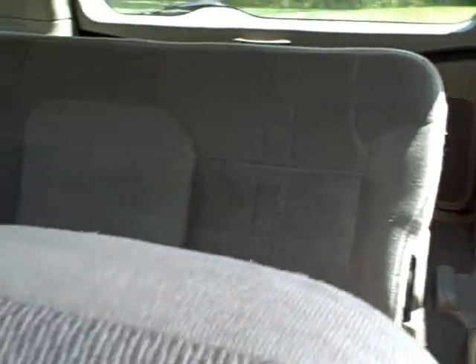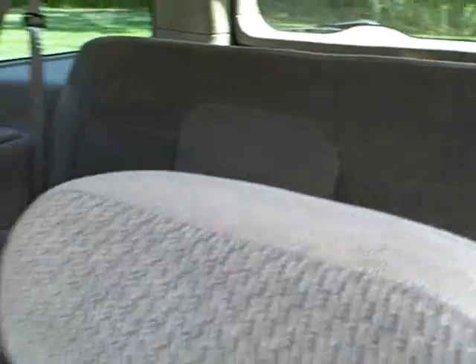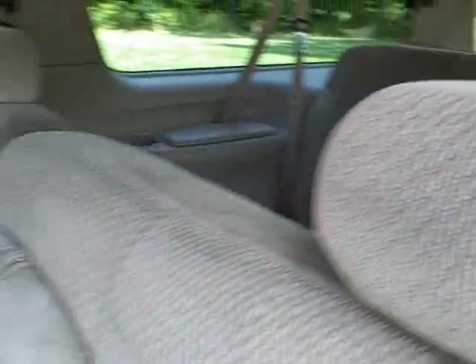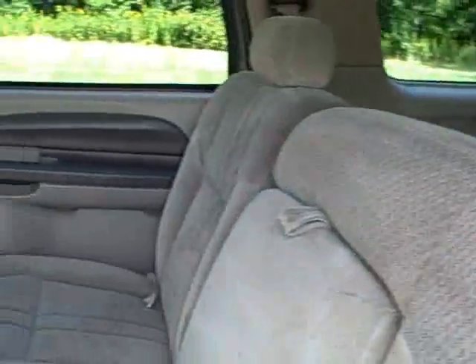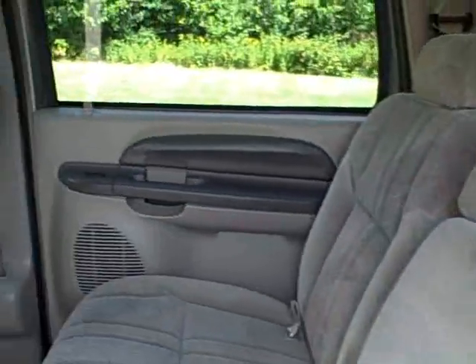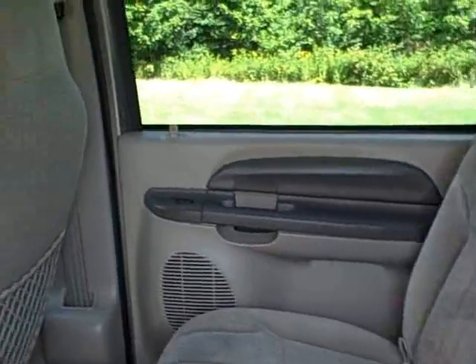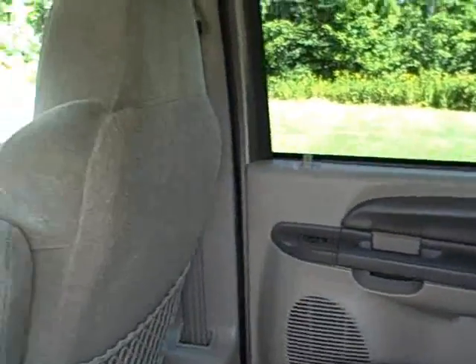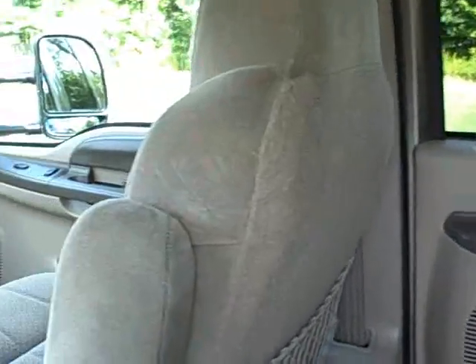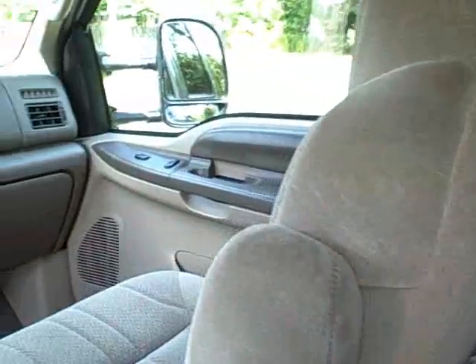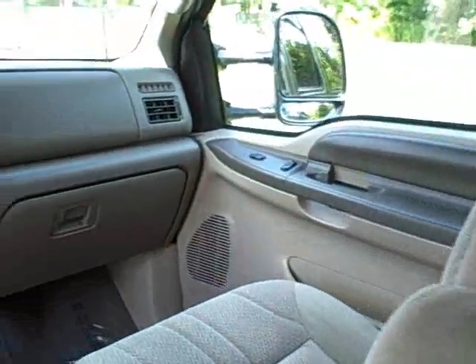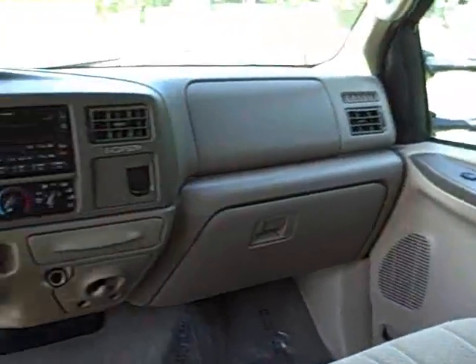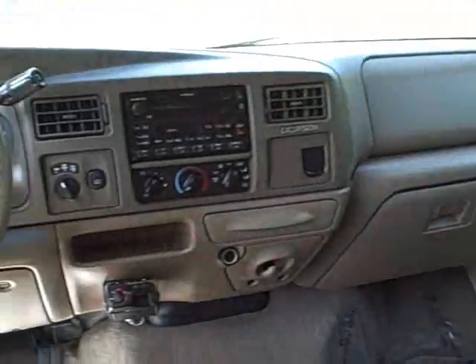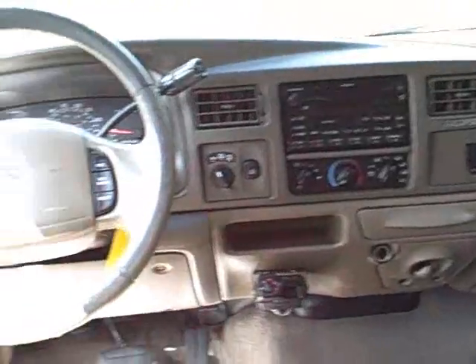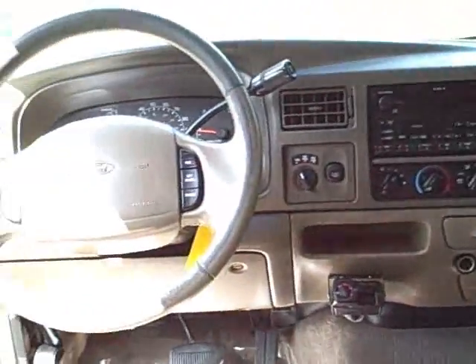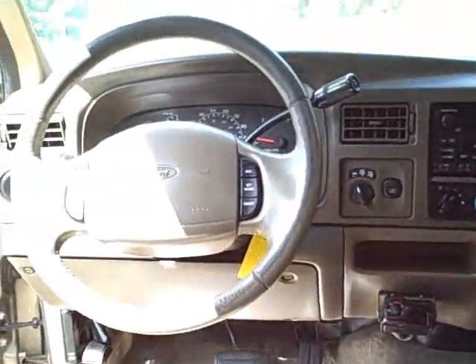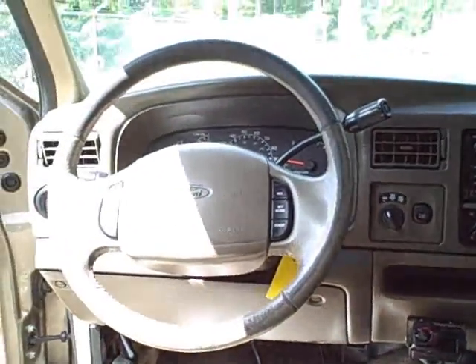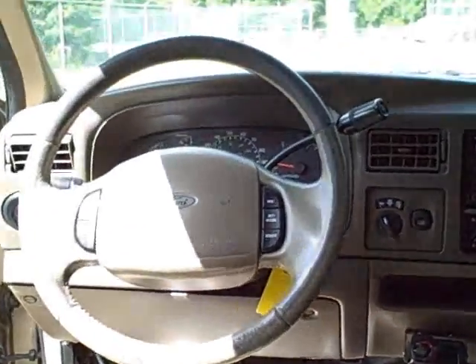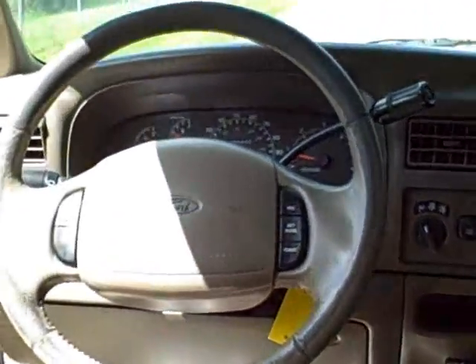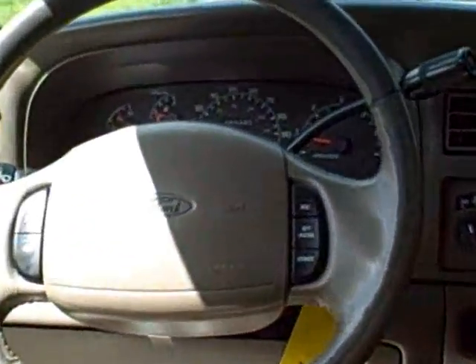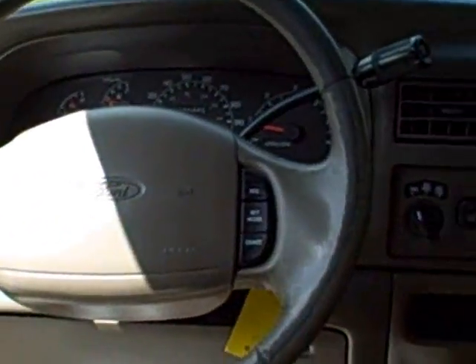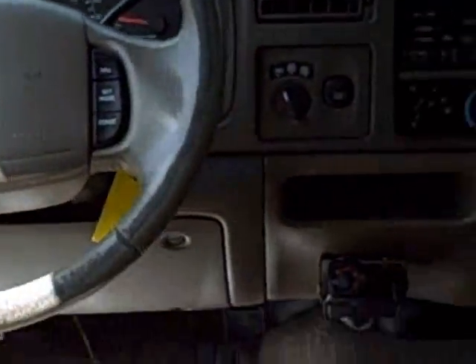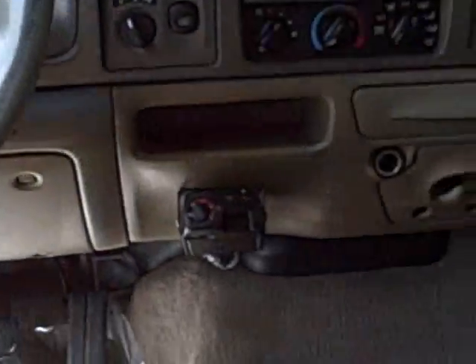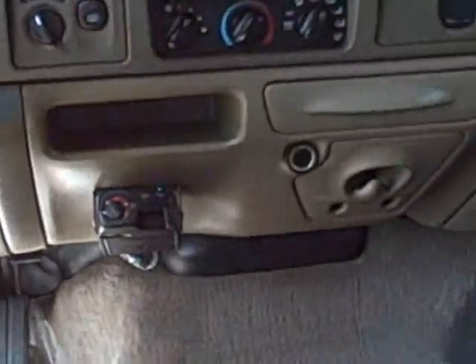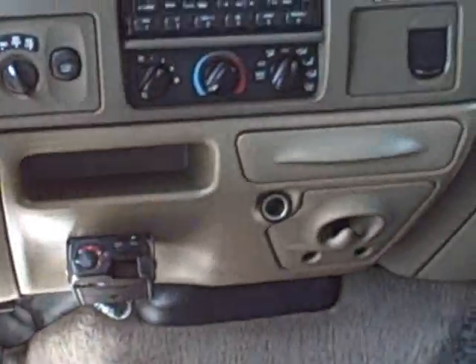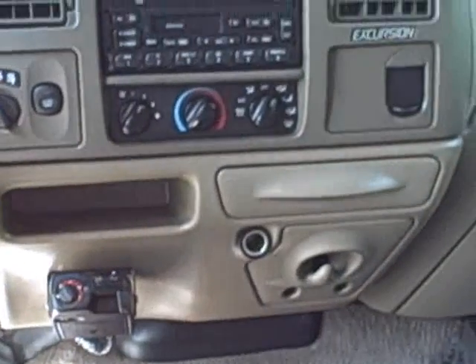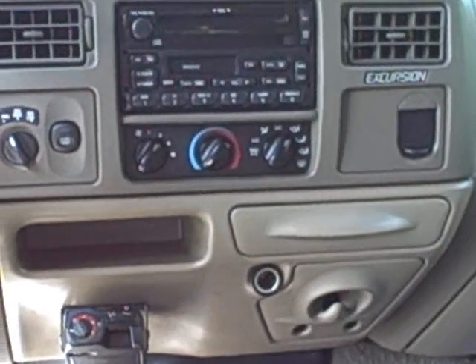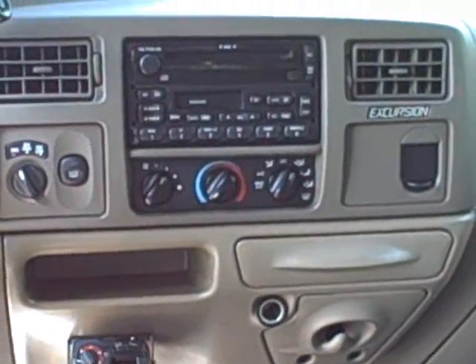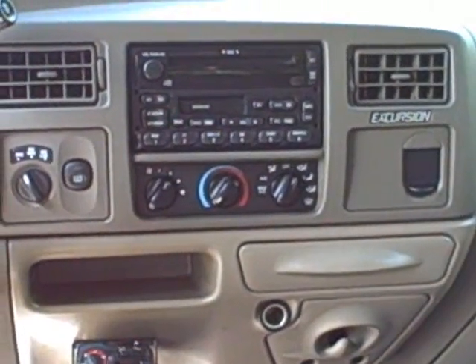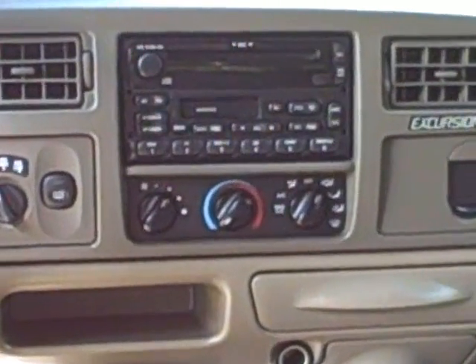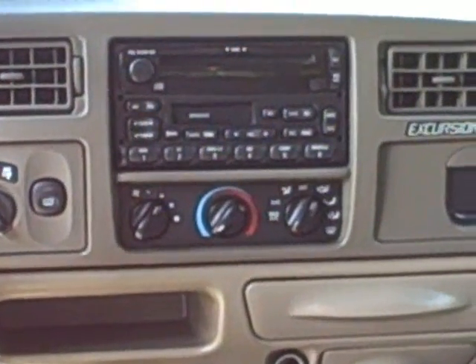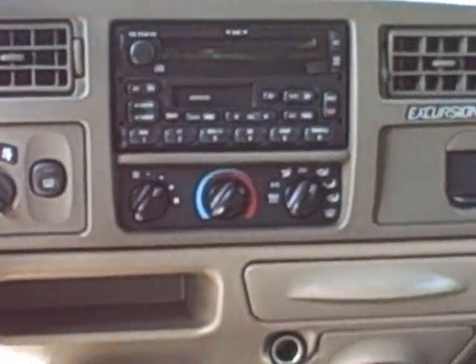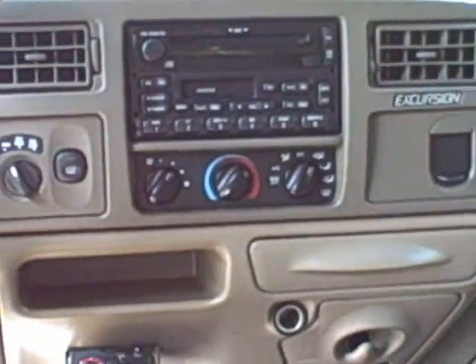Features include power locks, power mirrors, power windows, privacy glass, AM-FM CD stereo, cruise control, ABS, and rear audio.